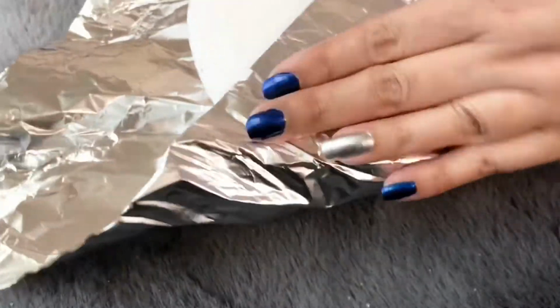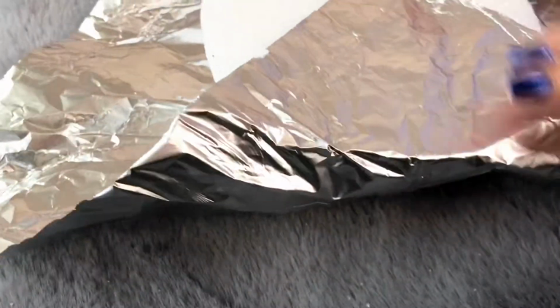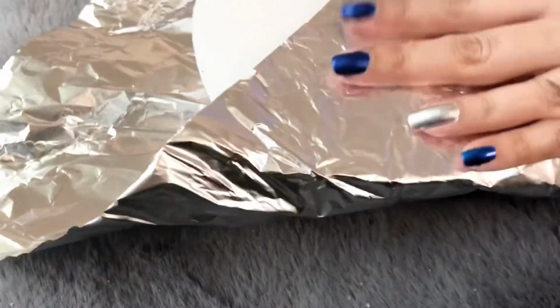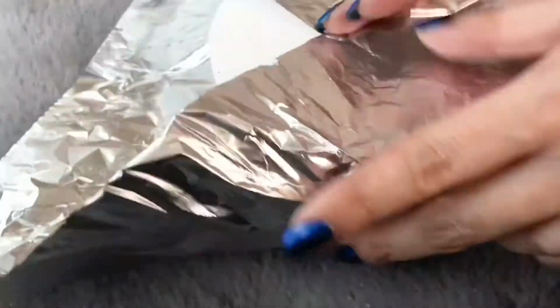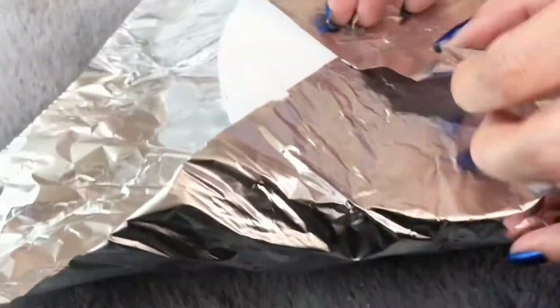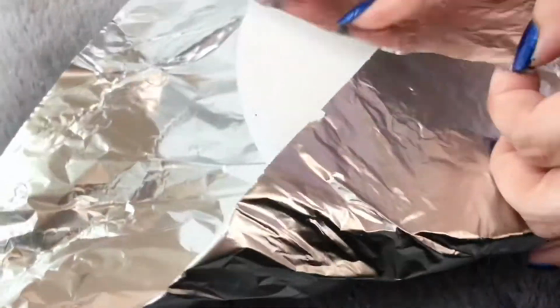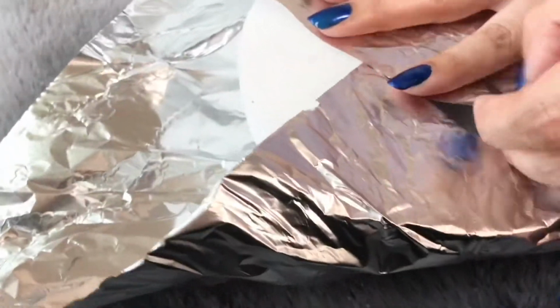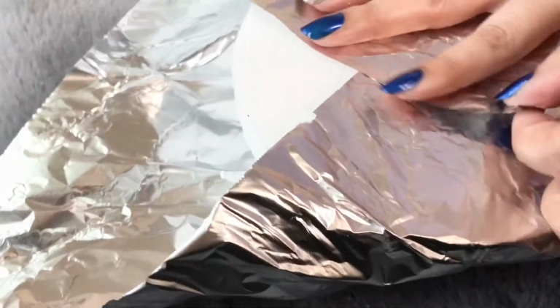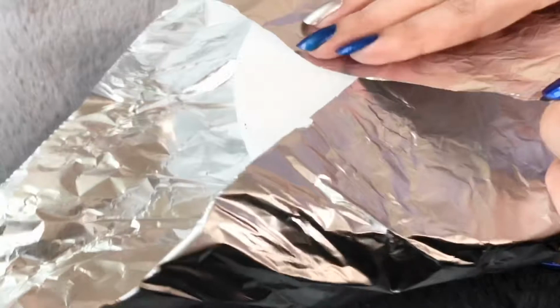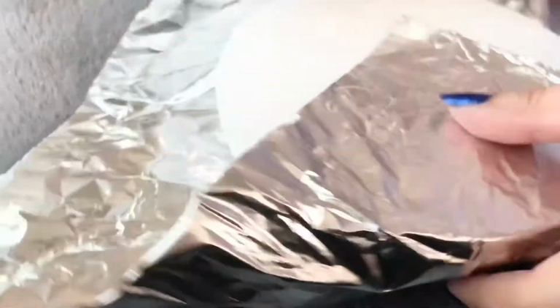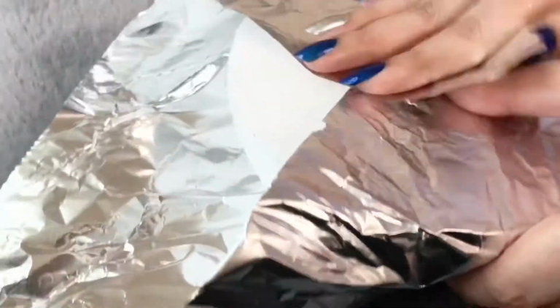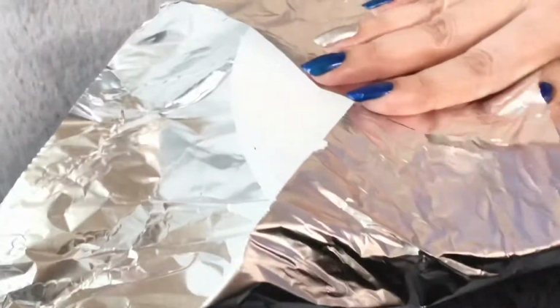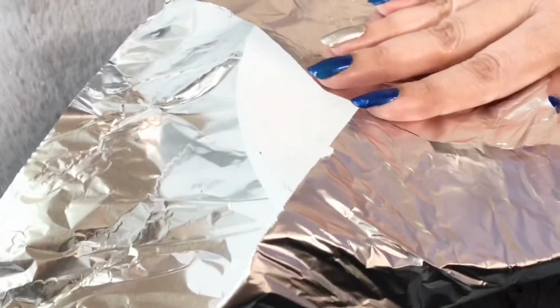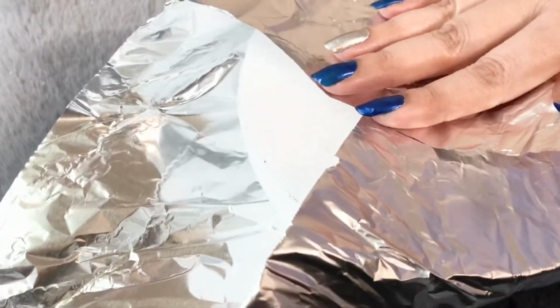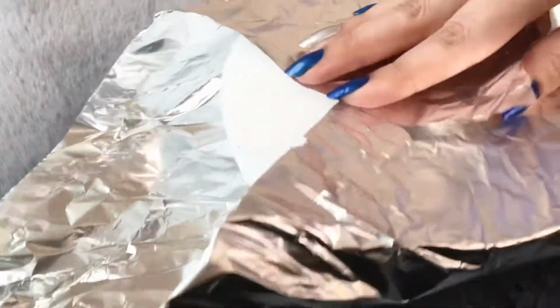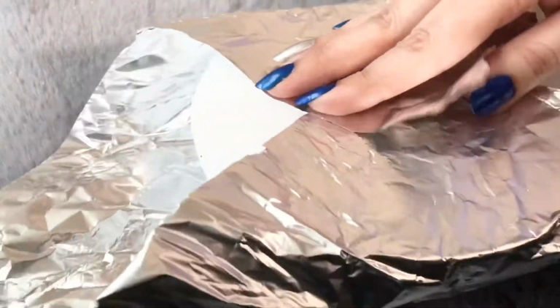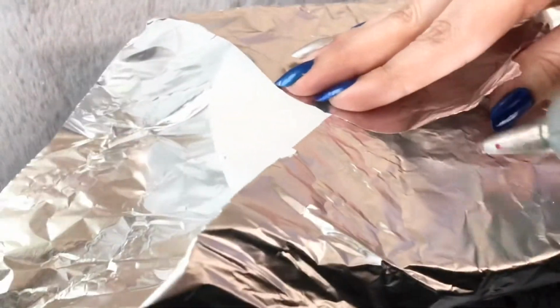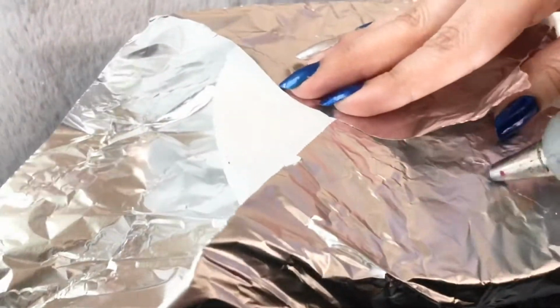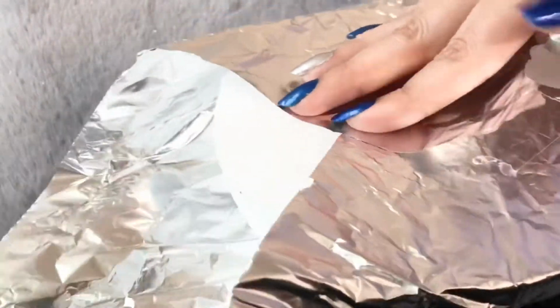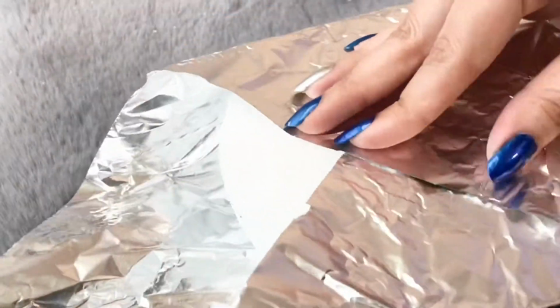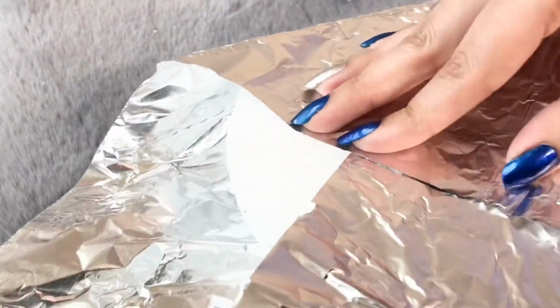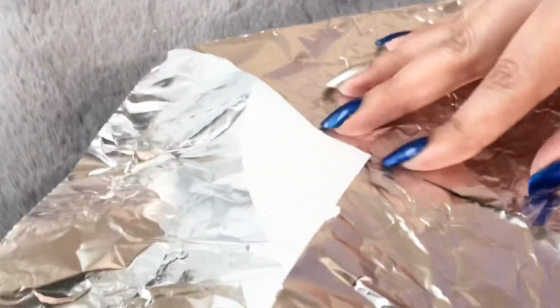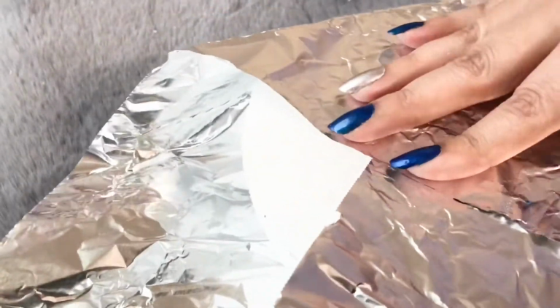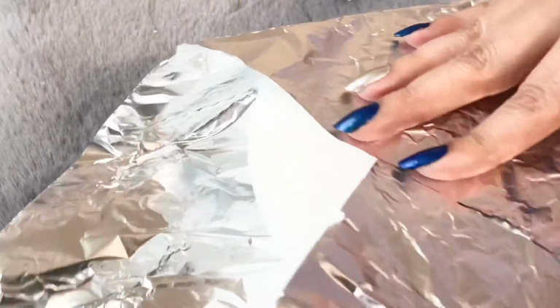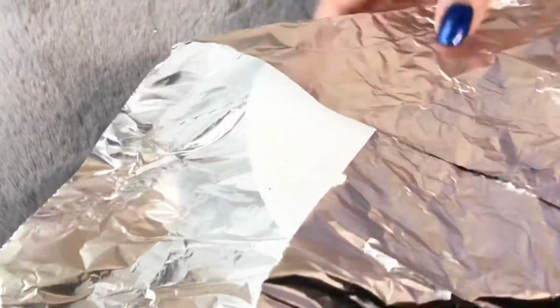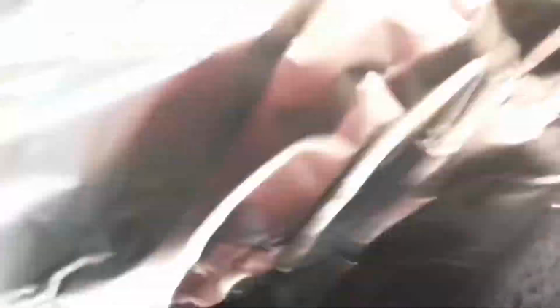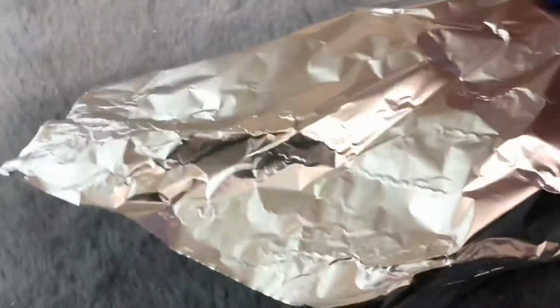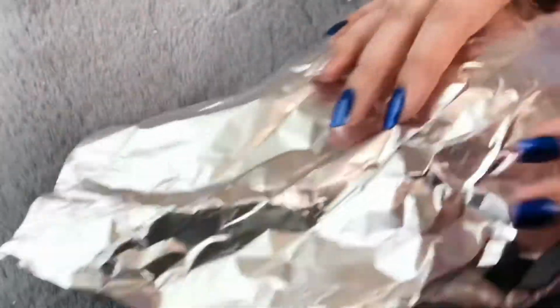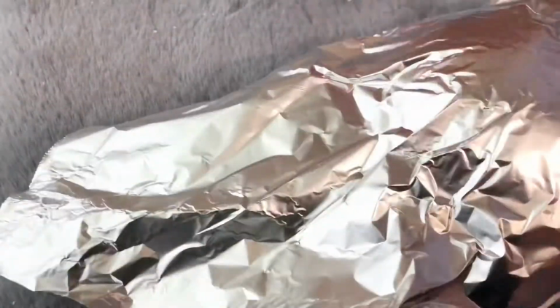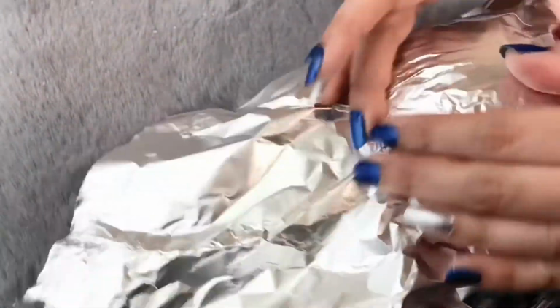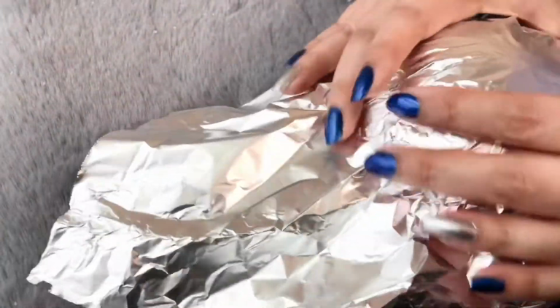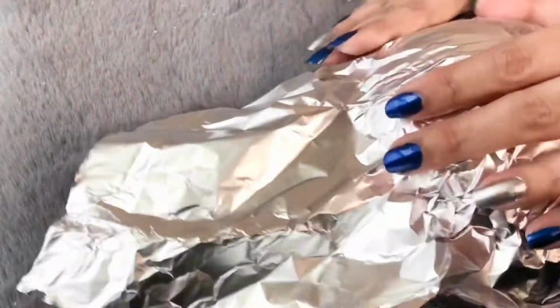First, I cut one square piece from foil and wrapped the foam ball in it, tried to smoothen it, and to make it secure, glued the ends on the back side with a glue gun.